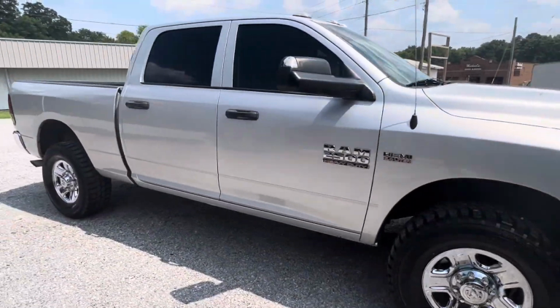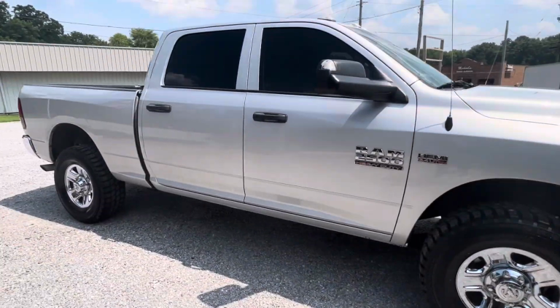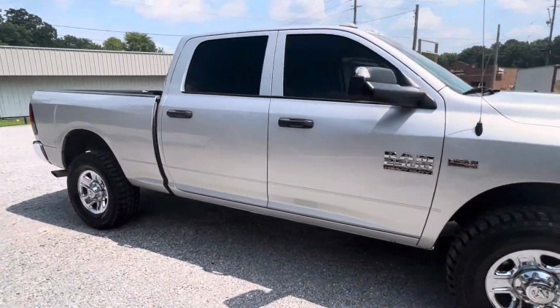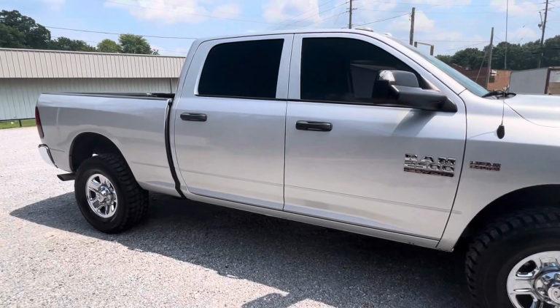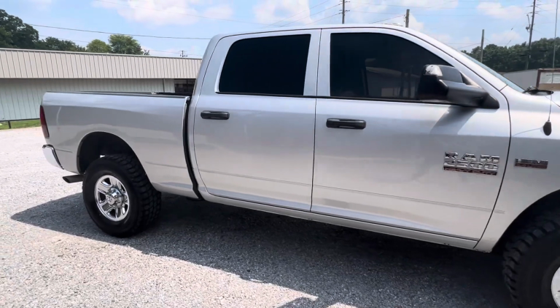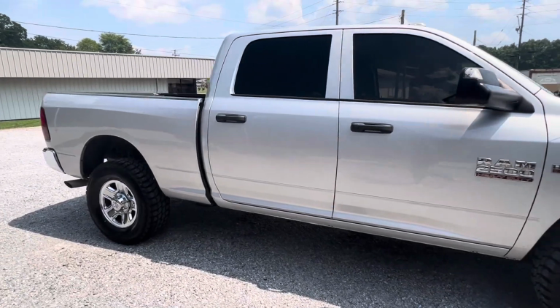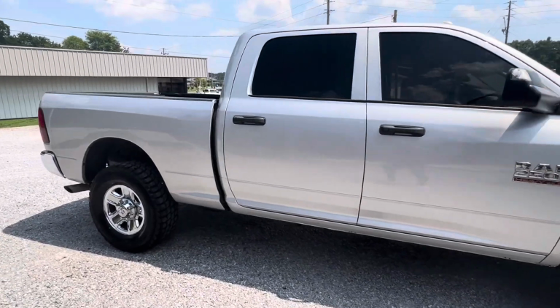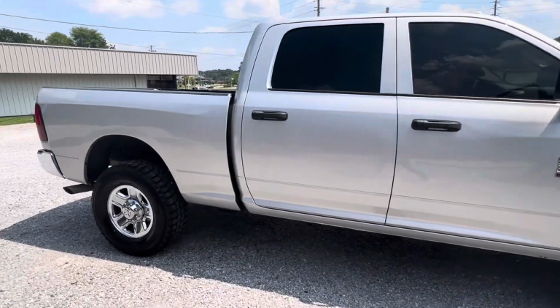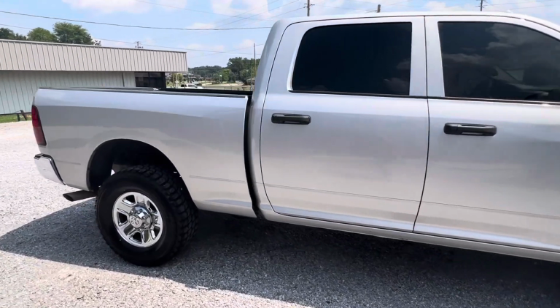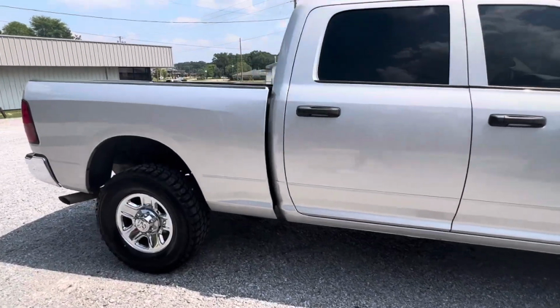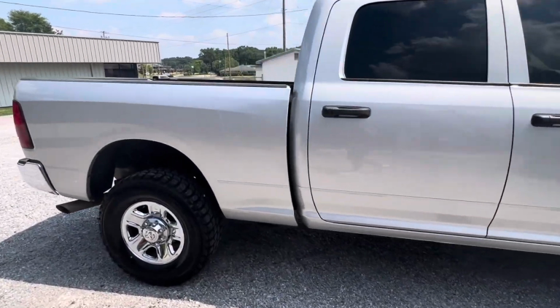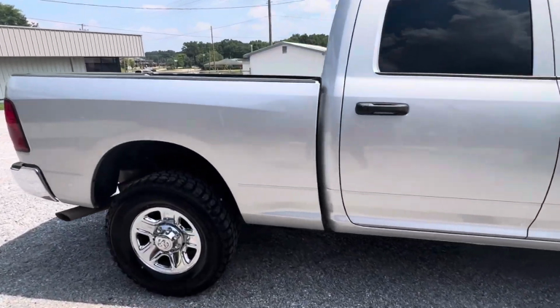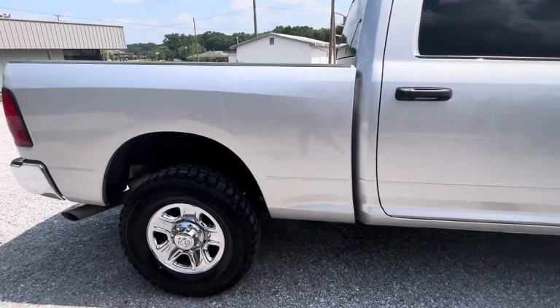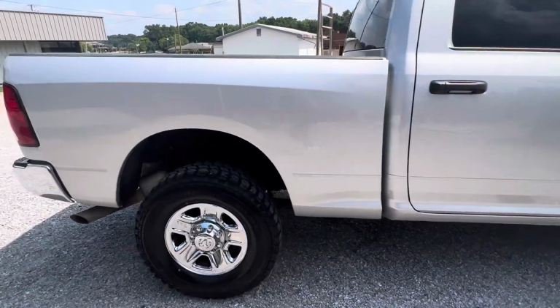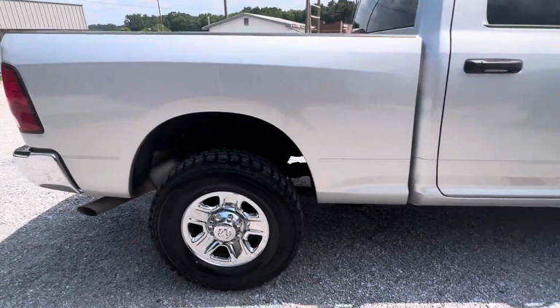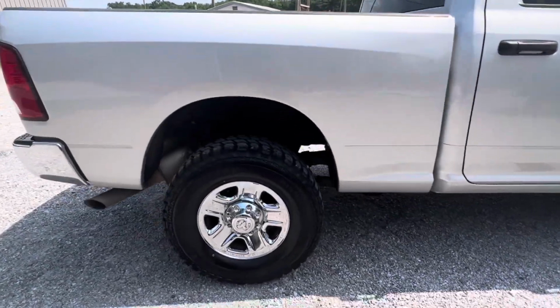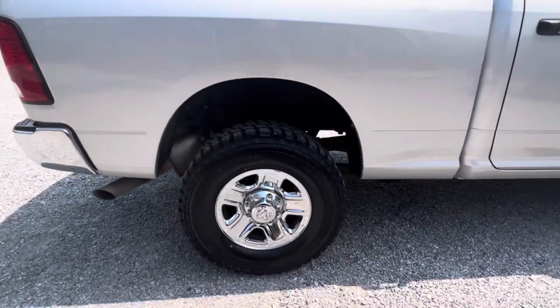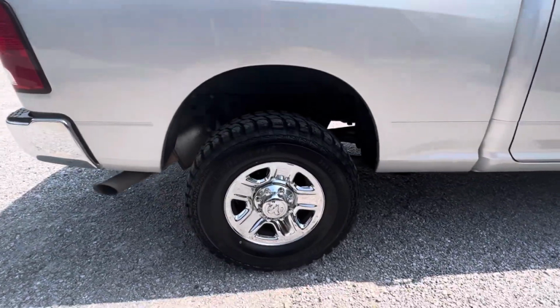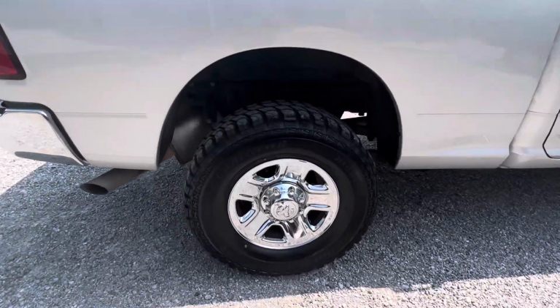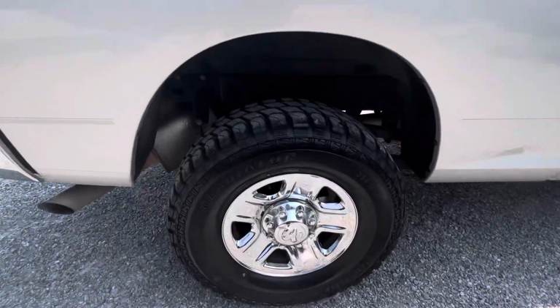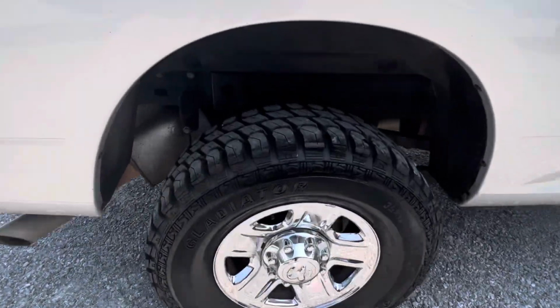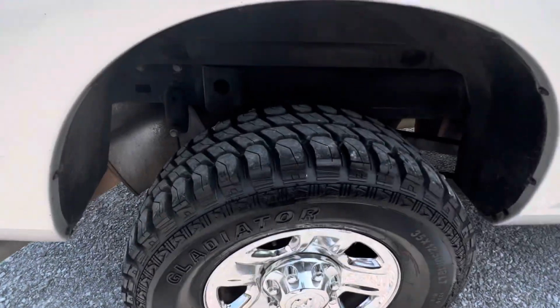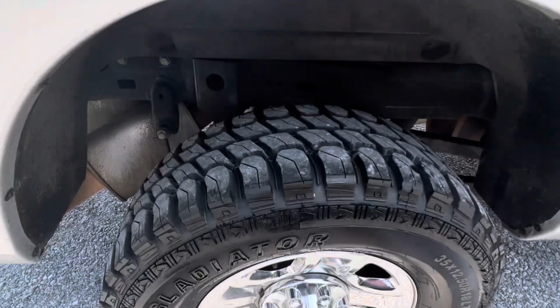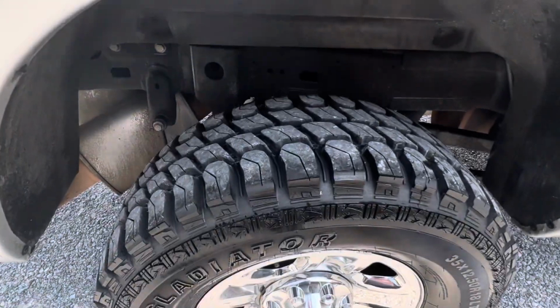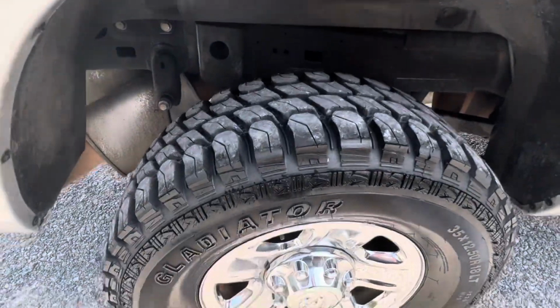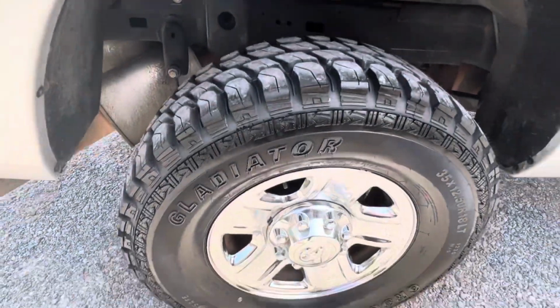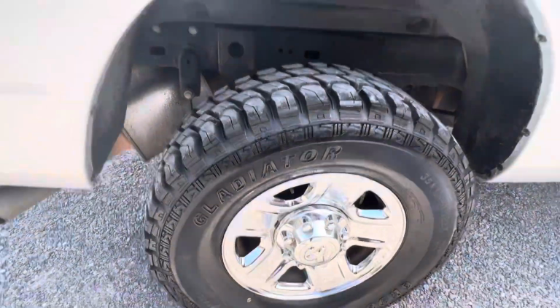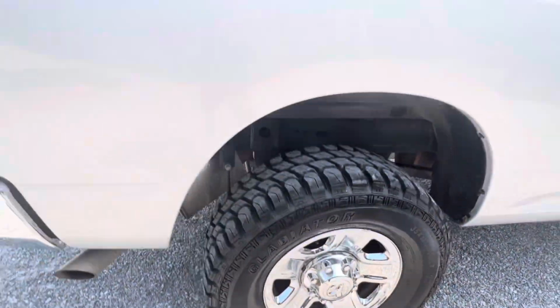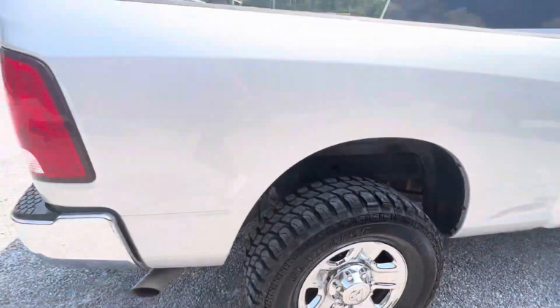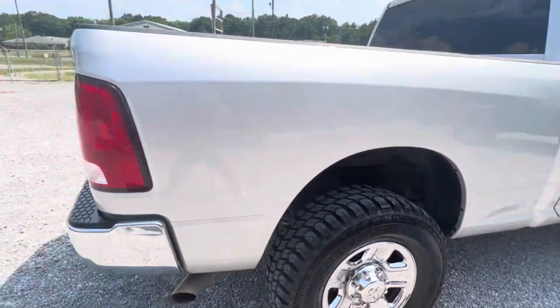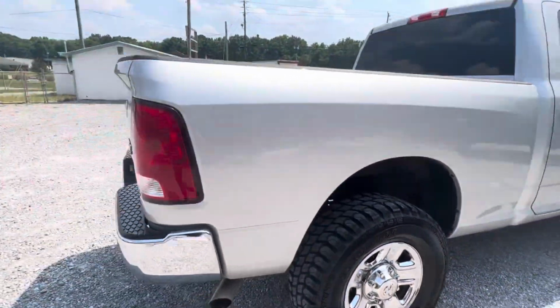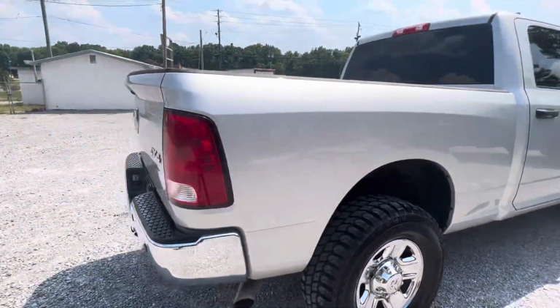It has 133,000 miles on it. New transmission. Brand new tires just put on there — all the tread is there.